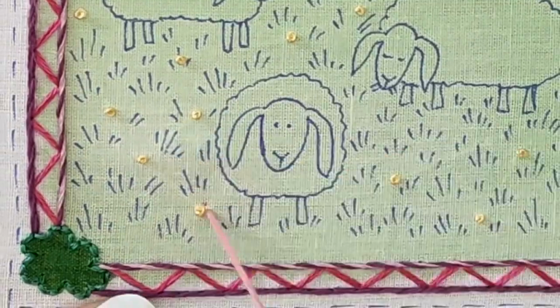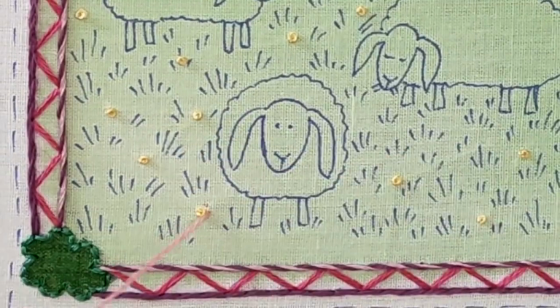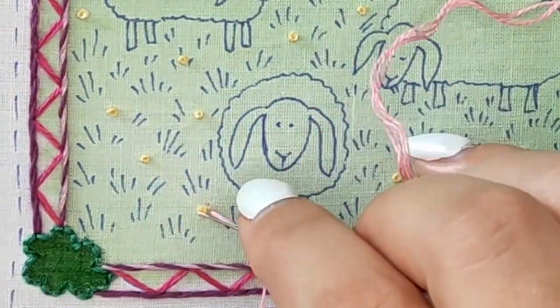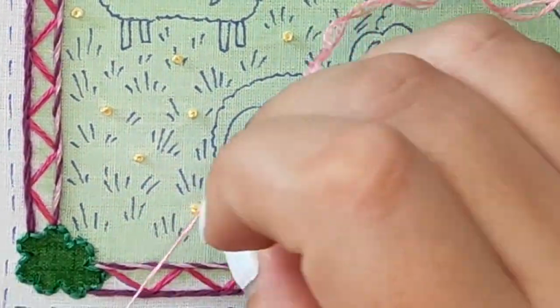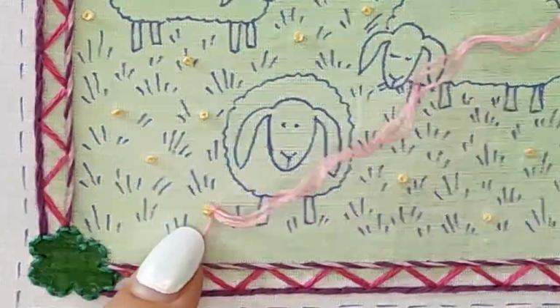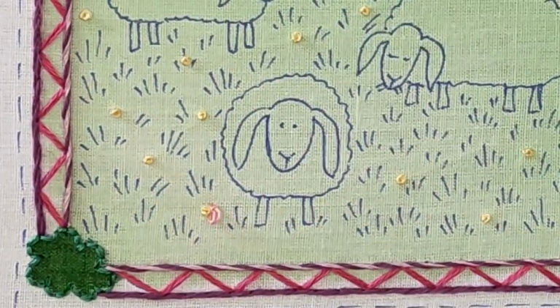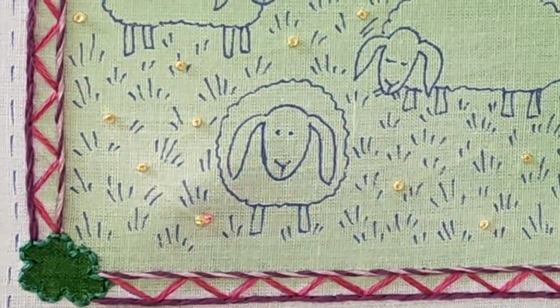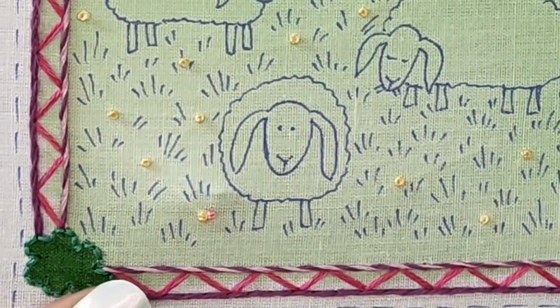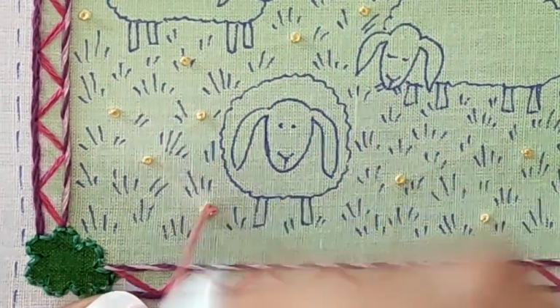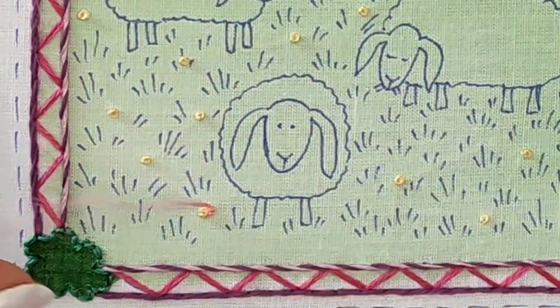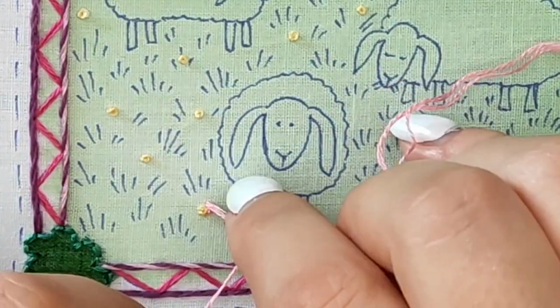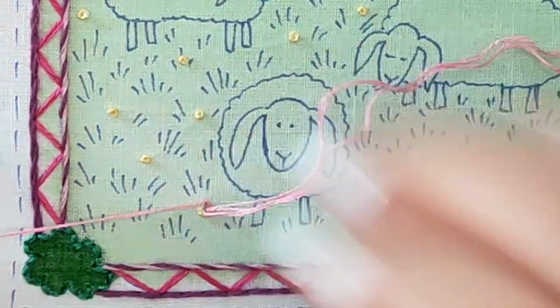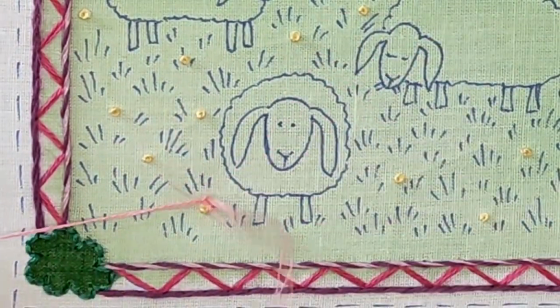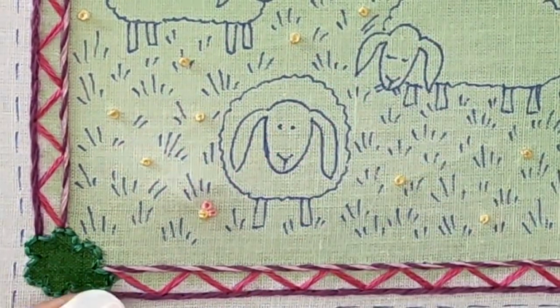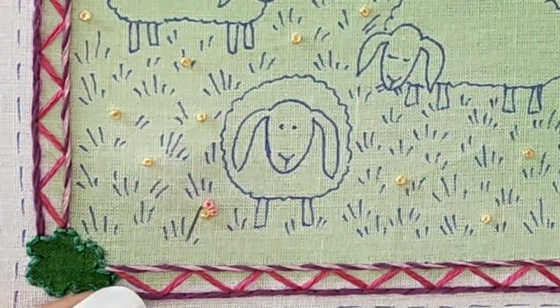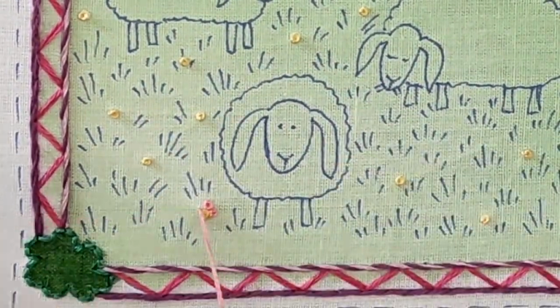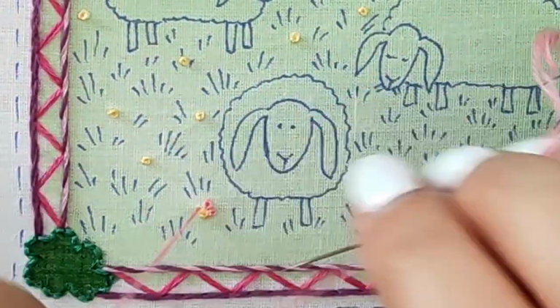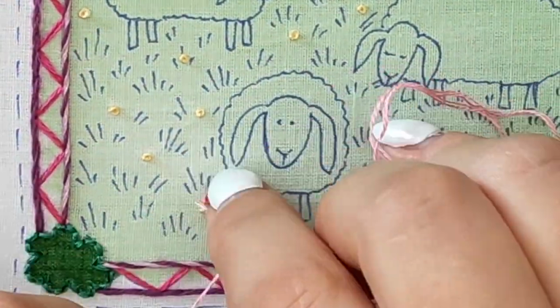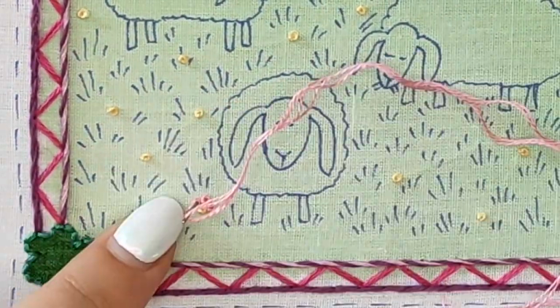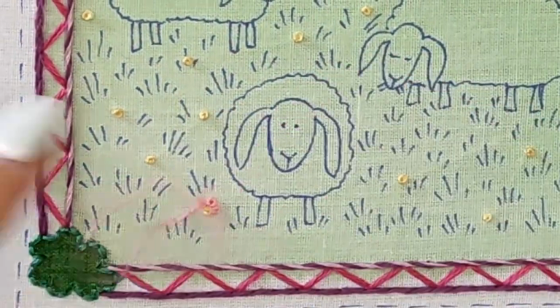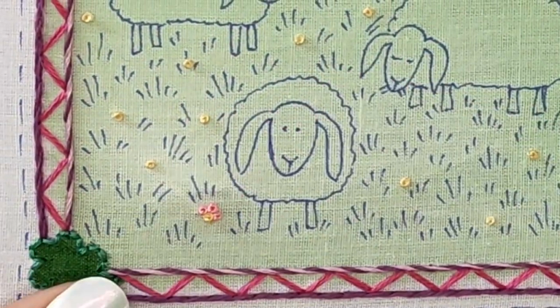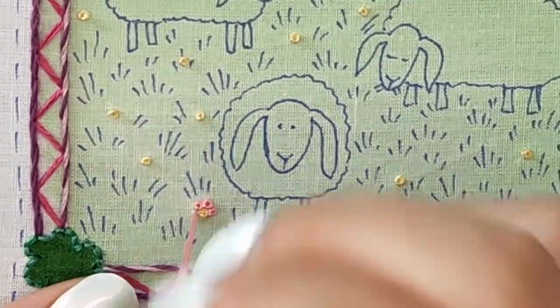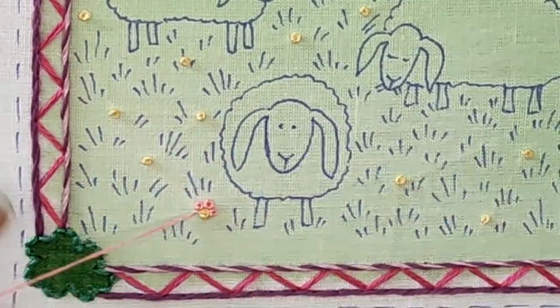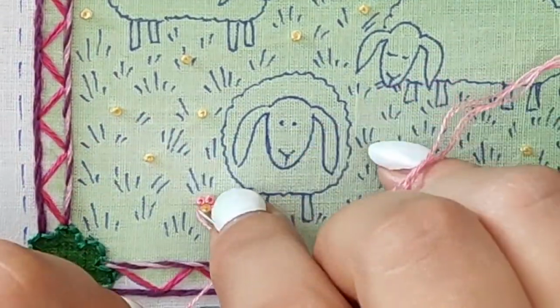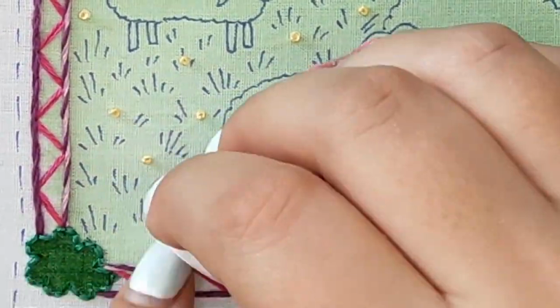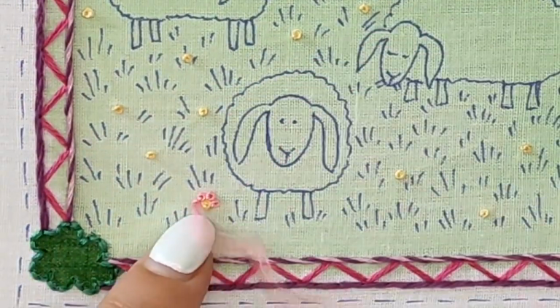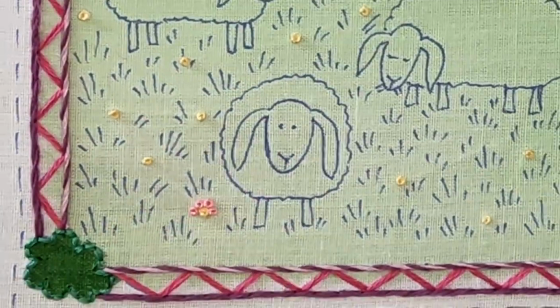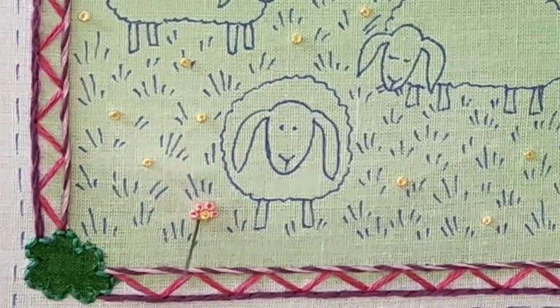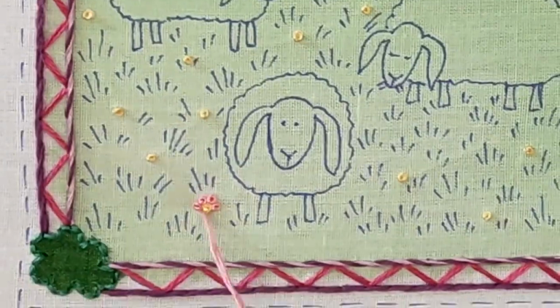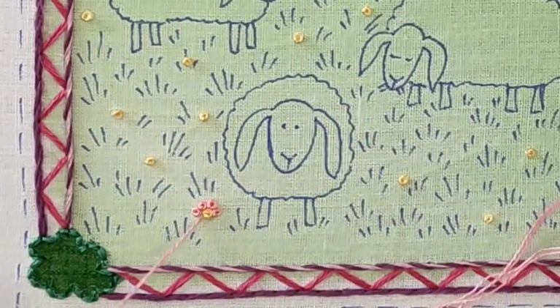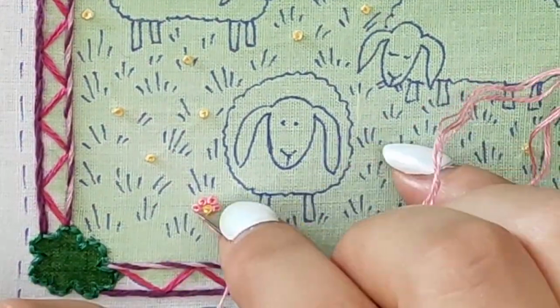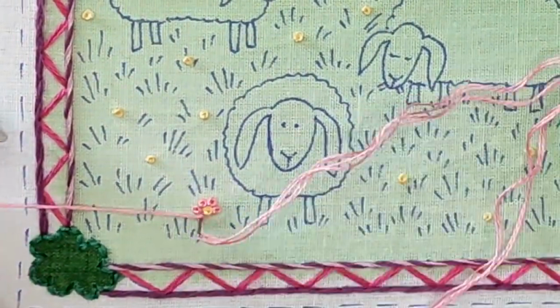You can use French knots to make tiny flowers like this: one yellow knot in the center and six pink knots around it. I used two strands. Remember that the size of the flowers depends on the number of strands you use.